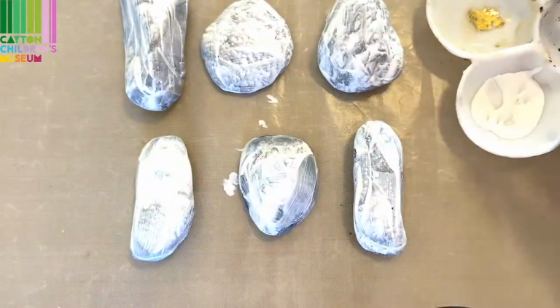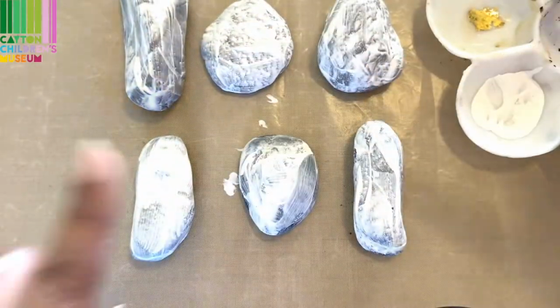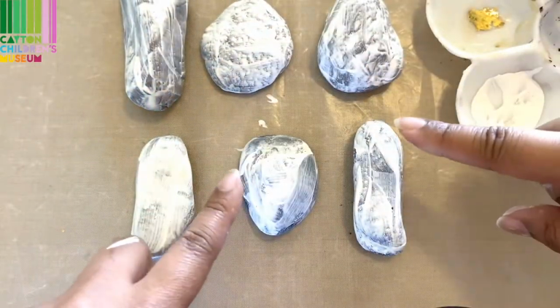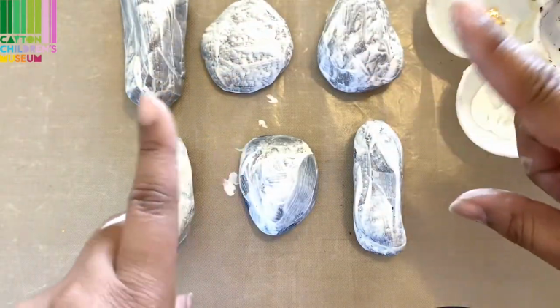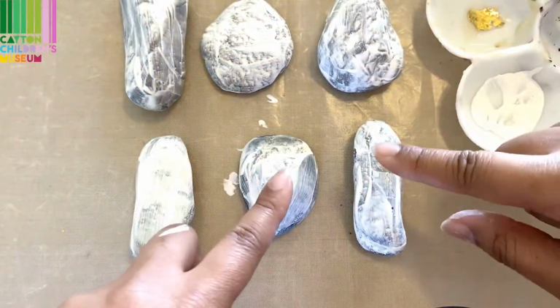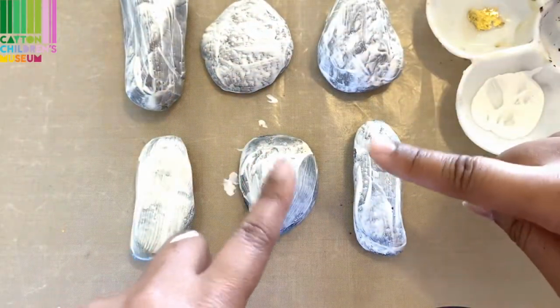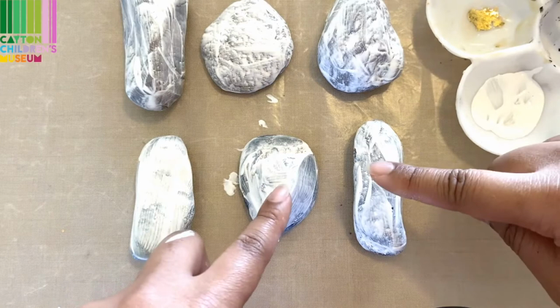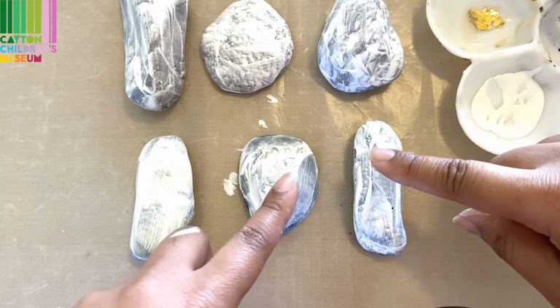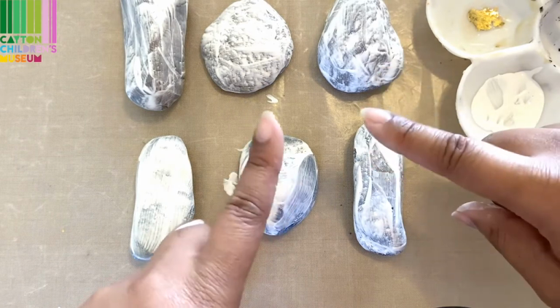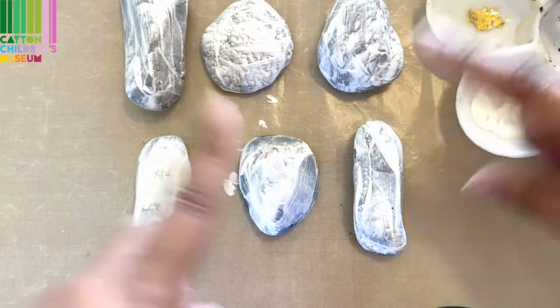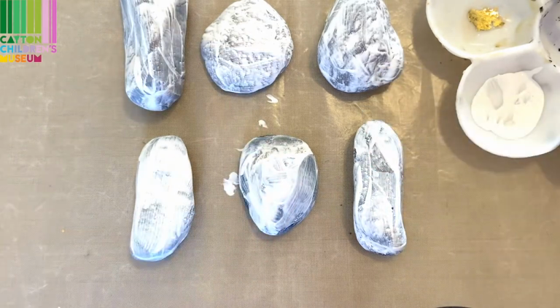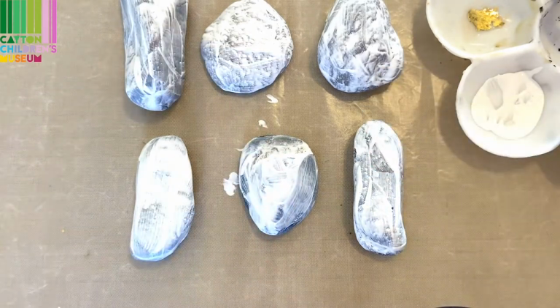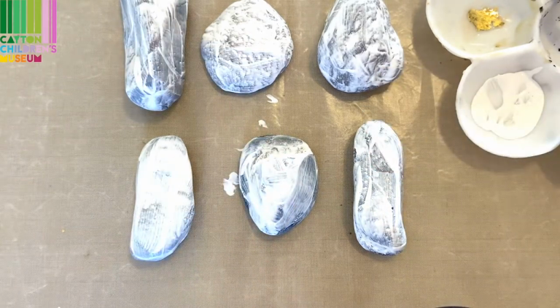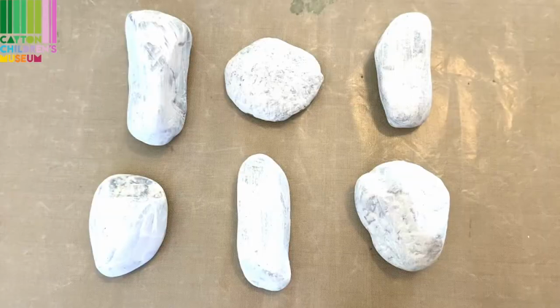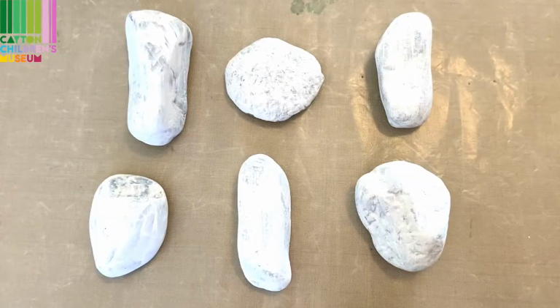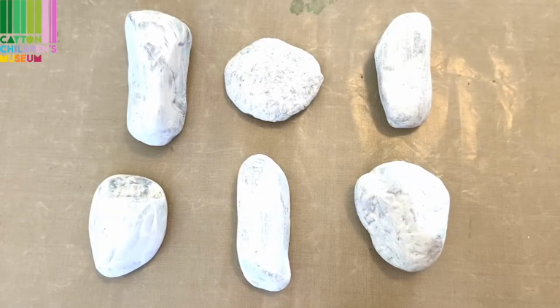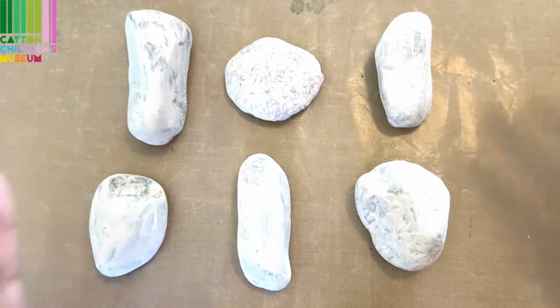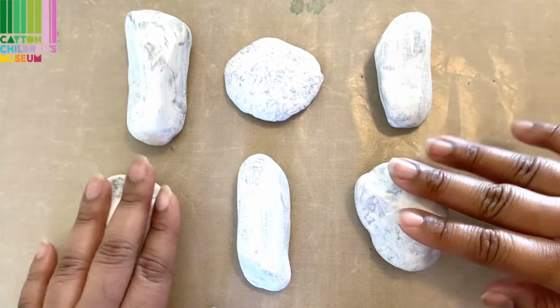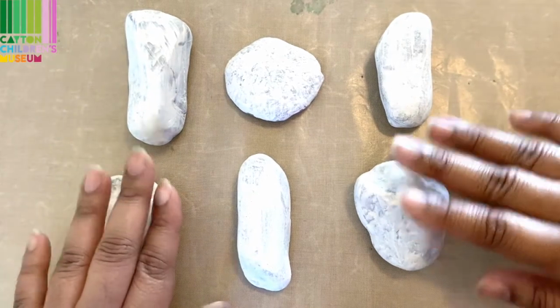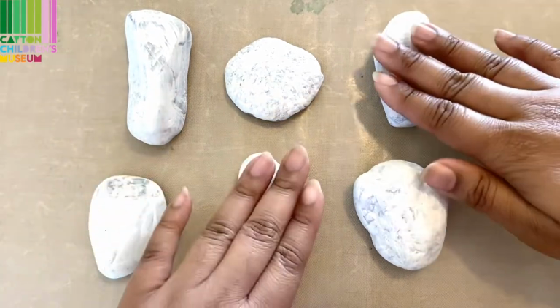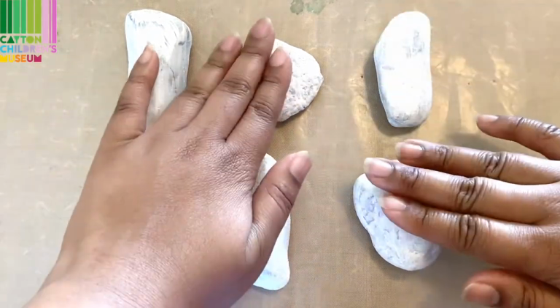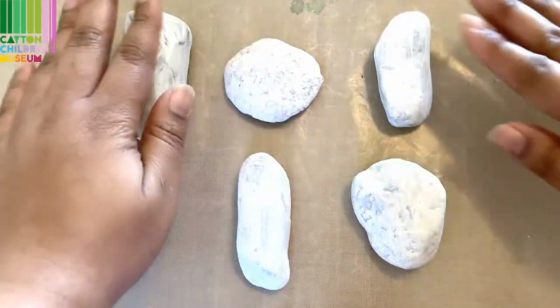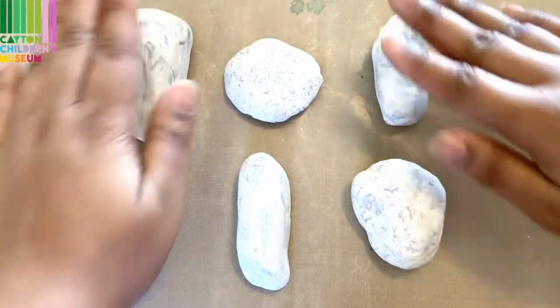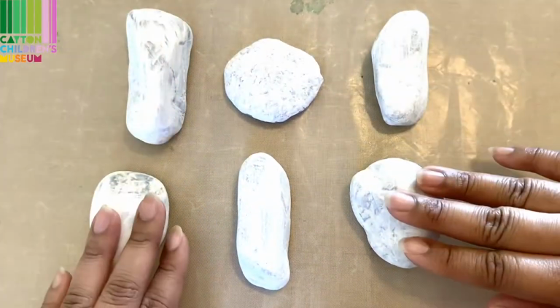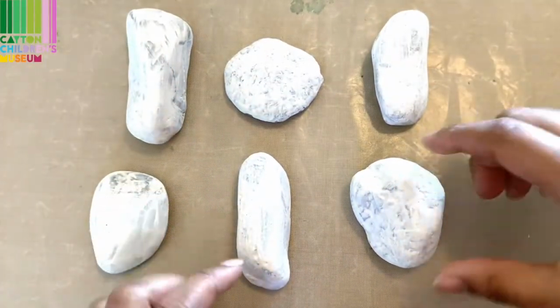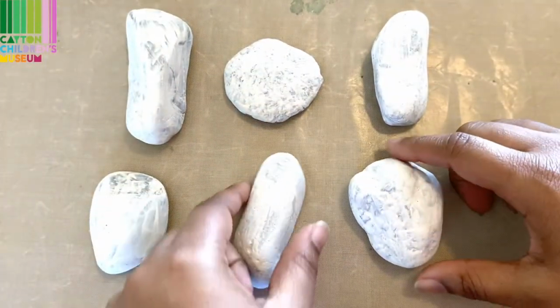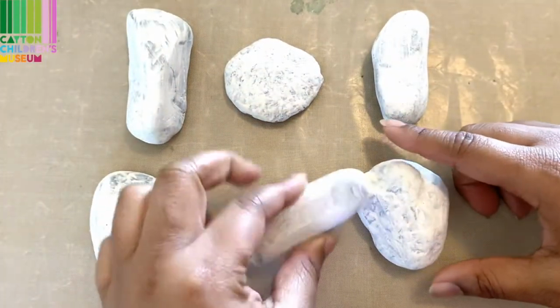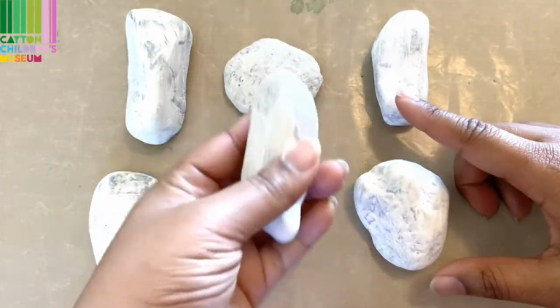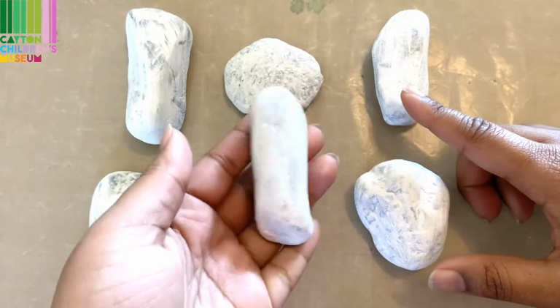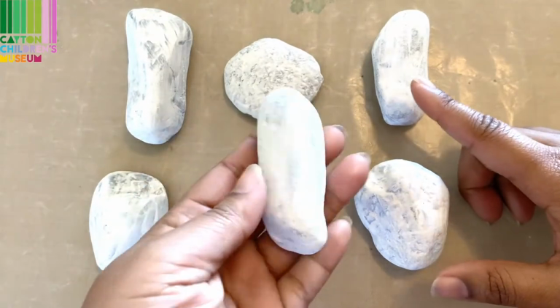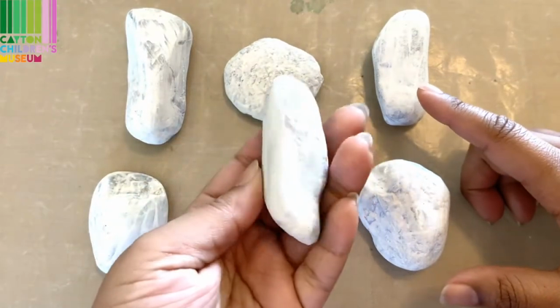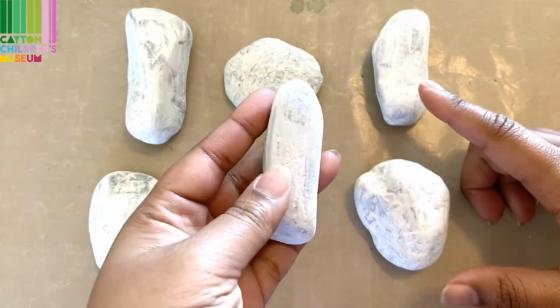Now we're going to let these dry and we'll be right back. Now that our rocks are dry — for these I put on a second layer.